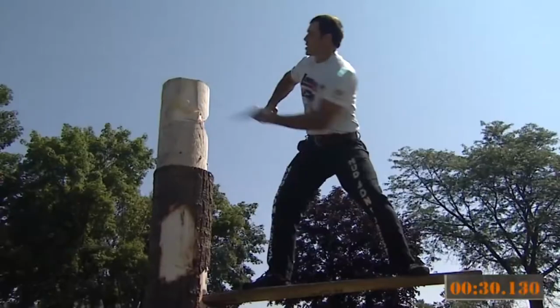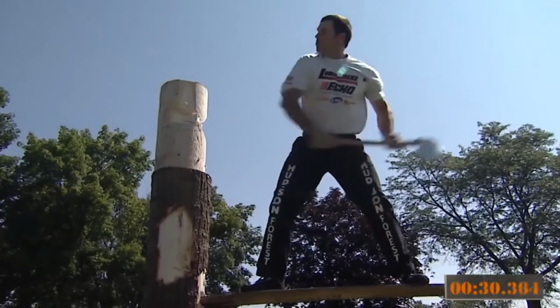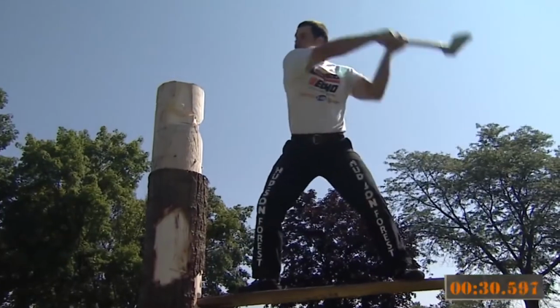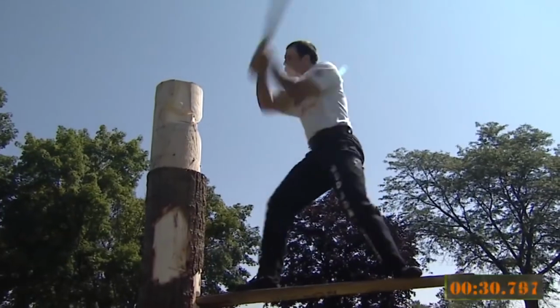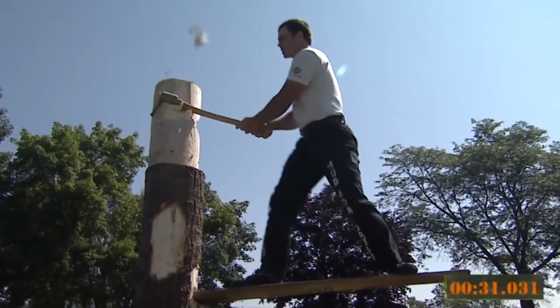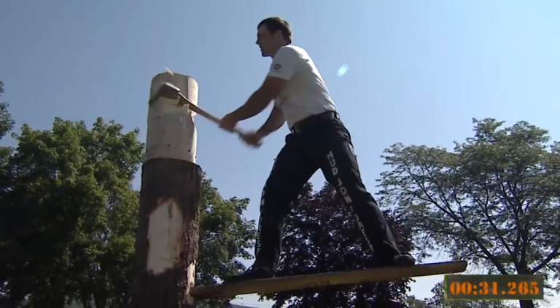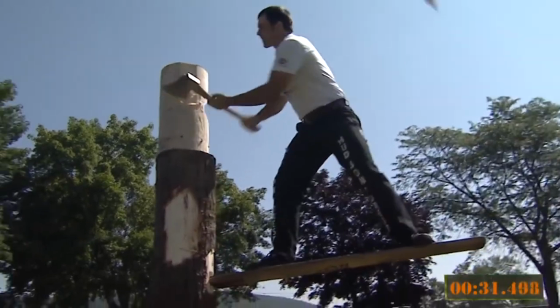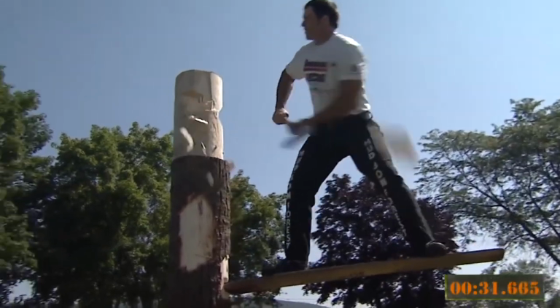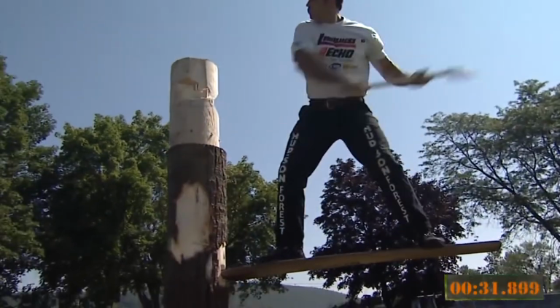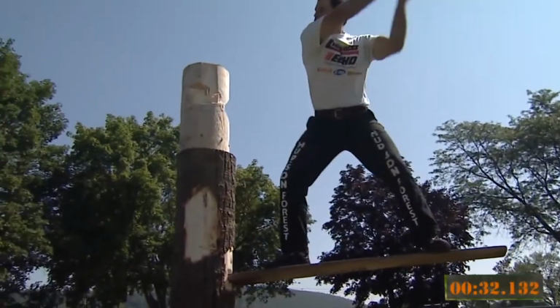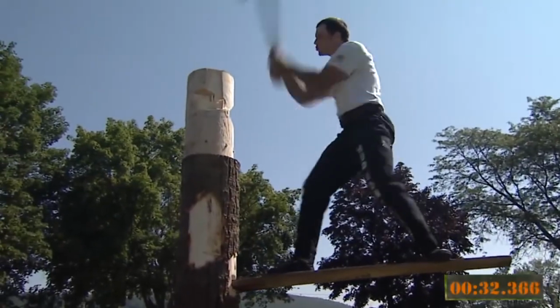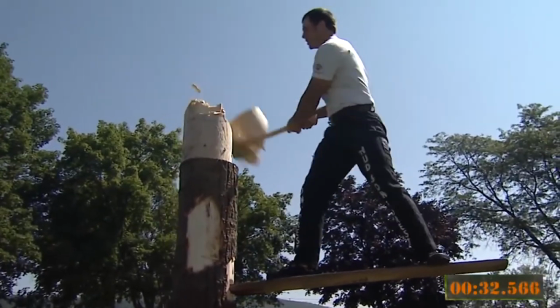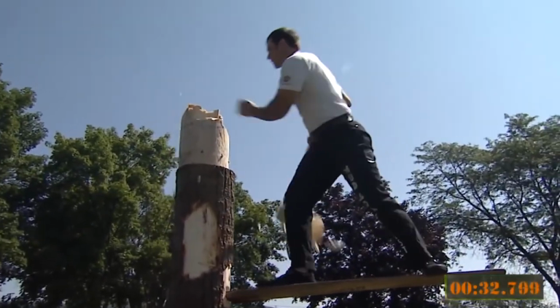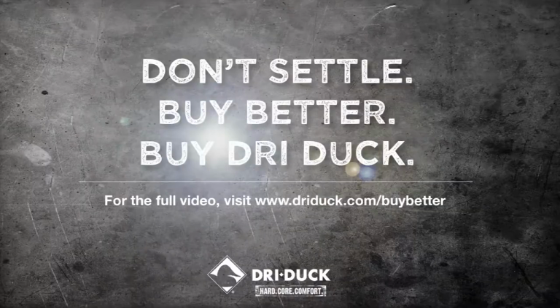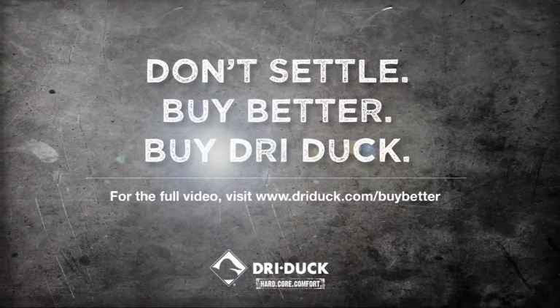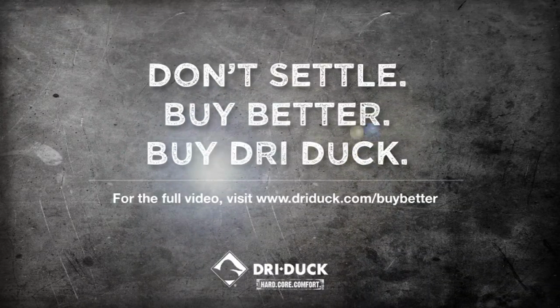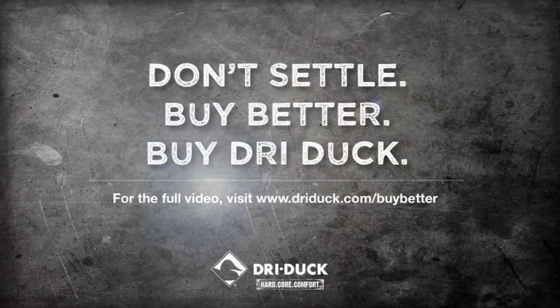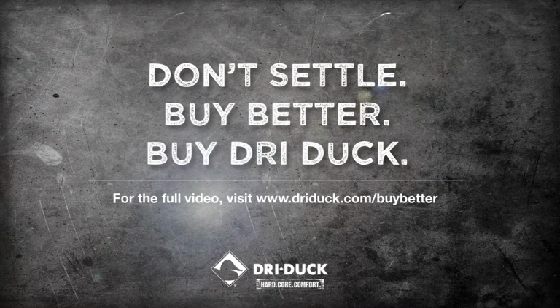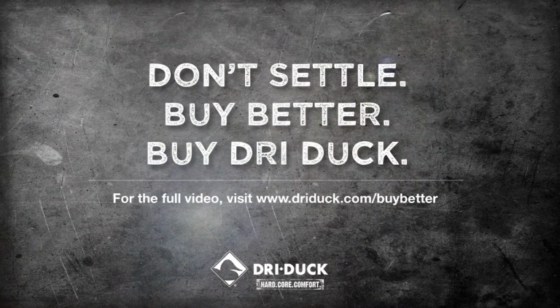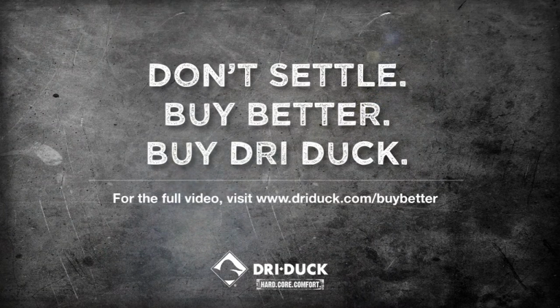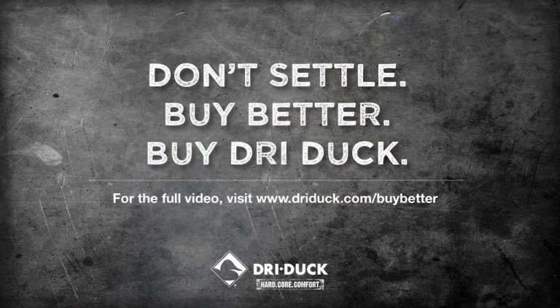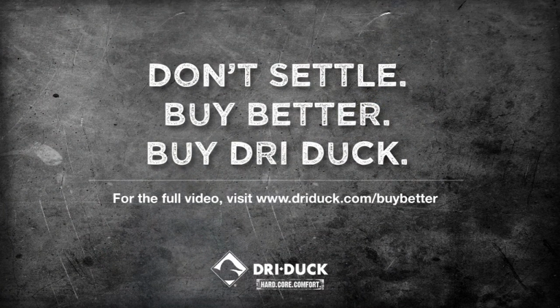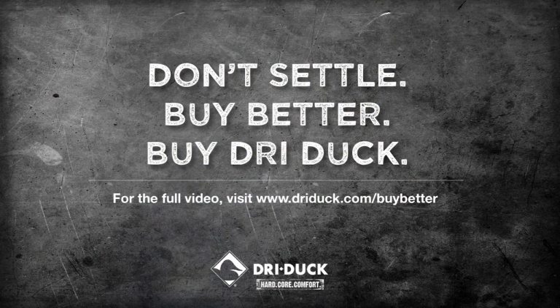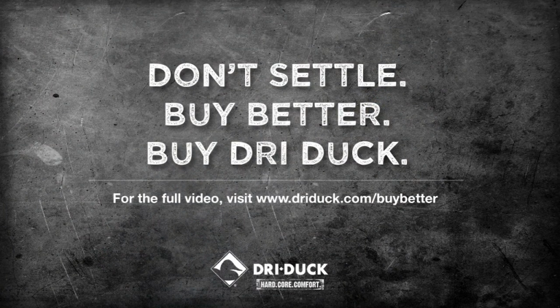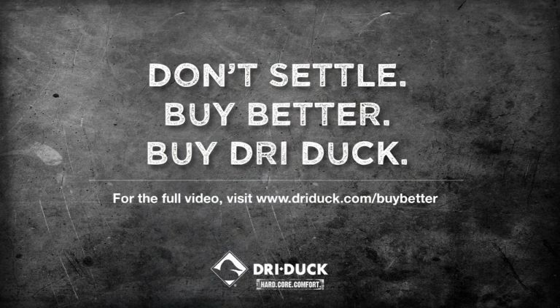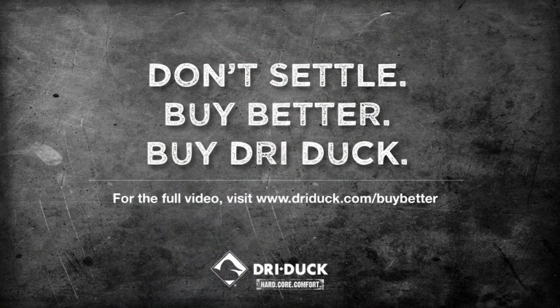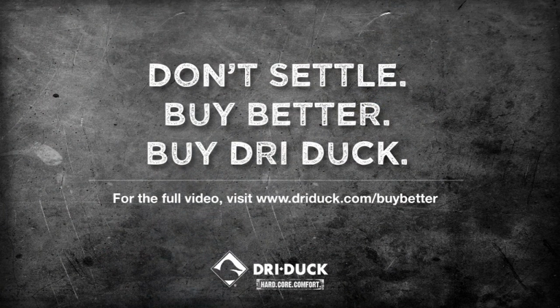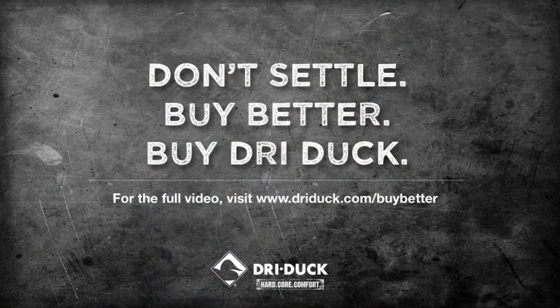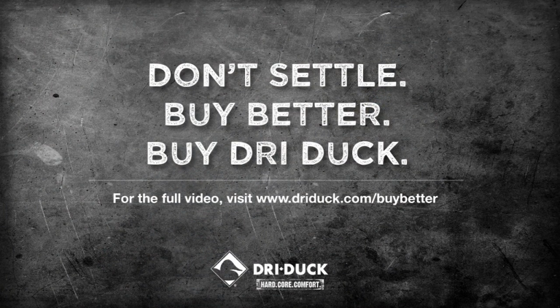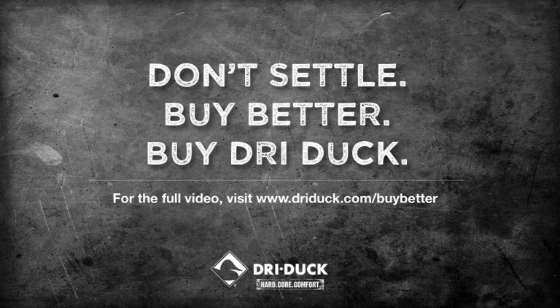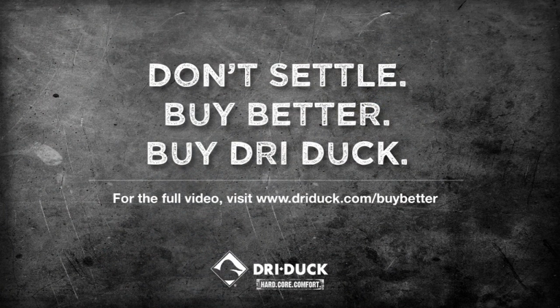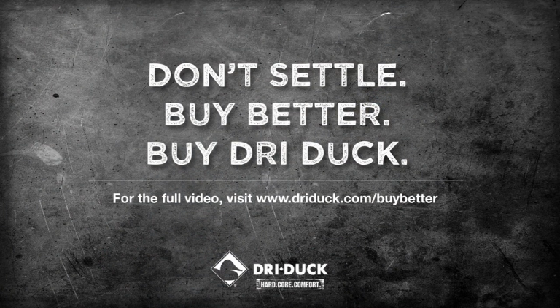Don't settle. Buy better. Buy Dryduck. No jackets were harmed in the making of this video. We can't say the same of our competitors' feelings.